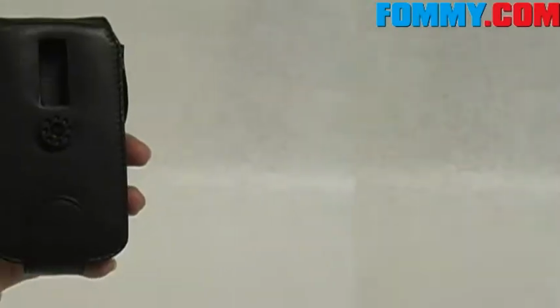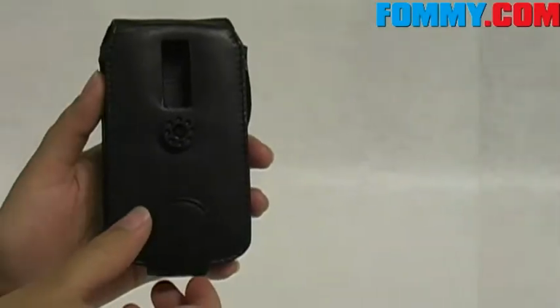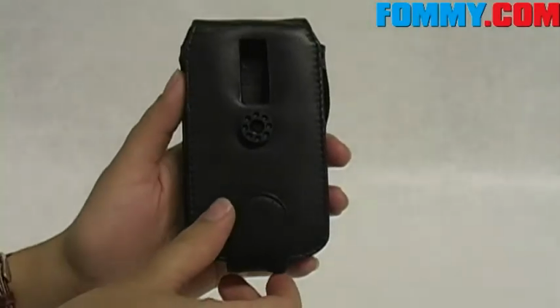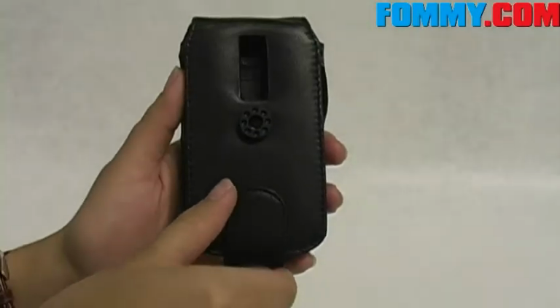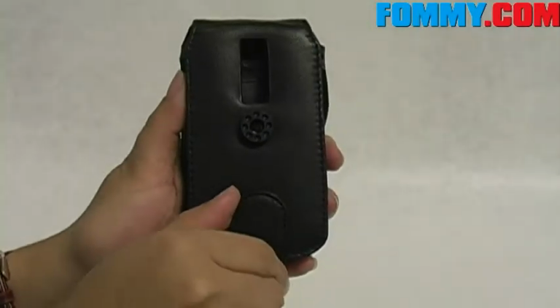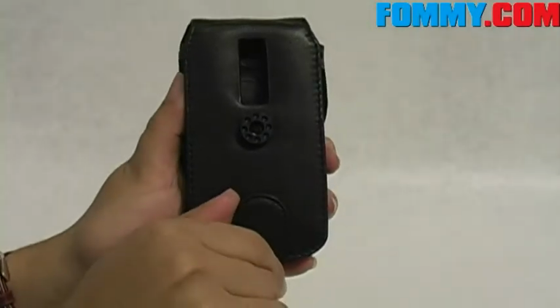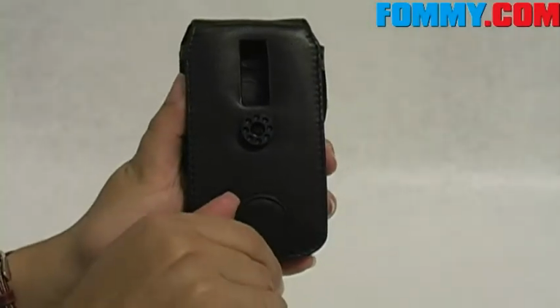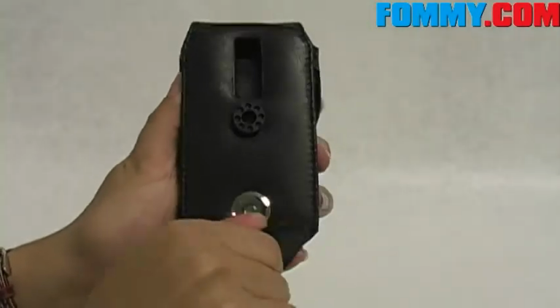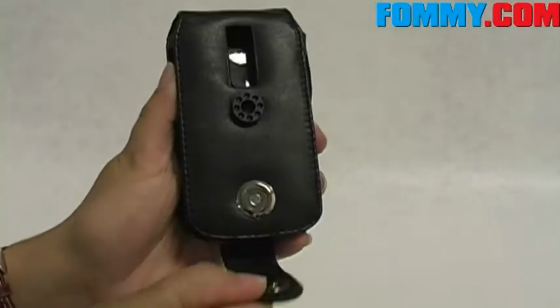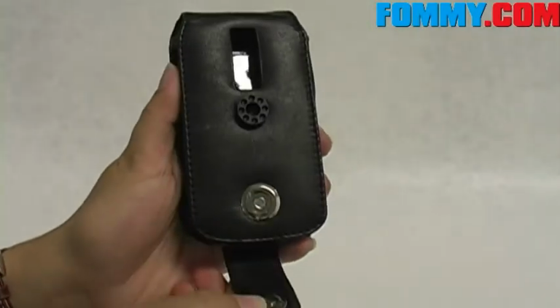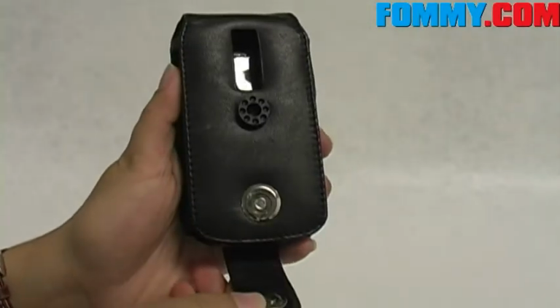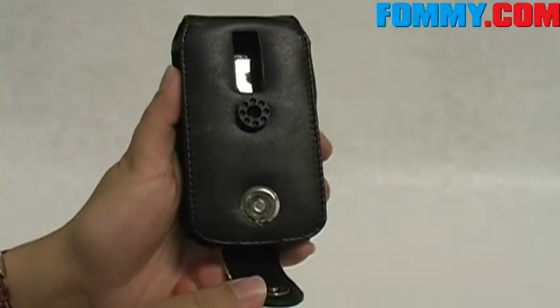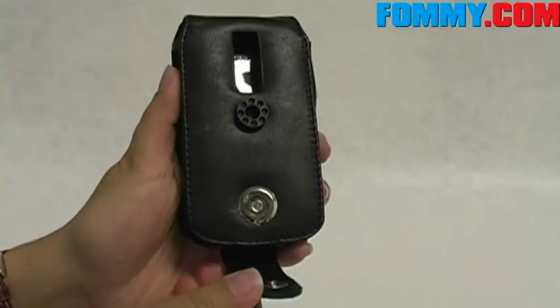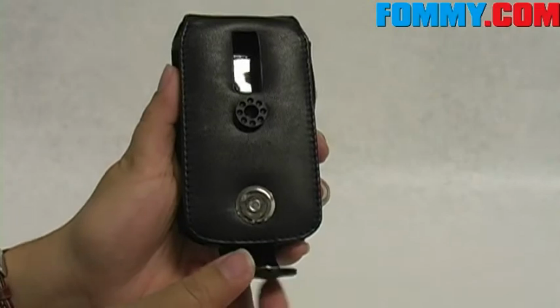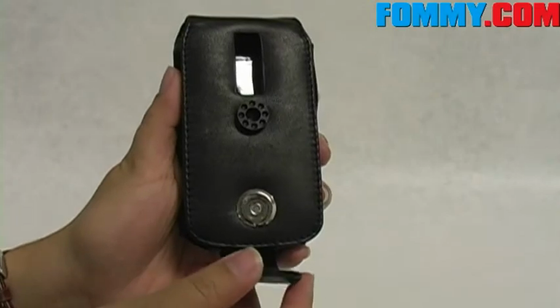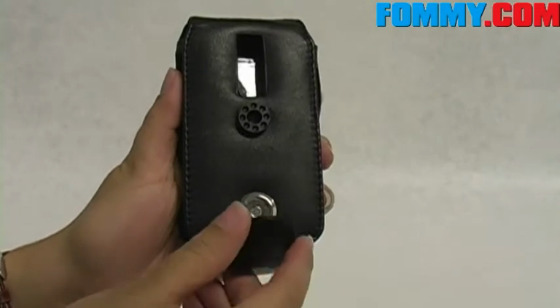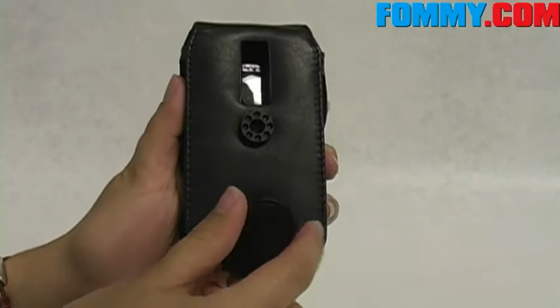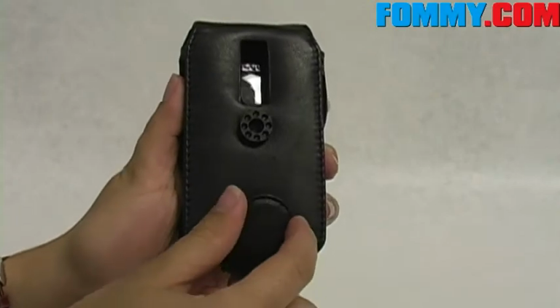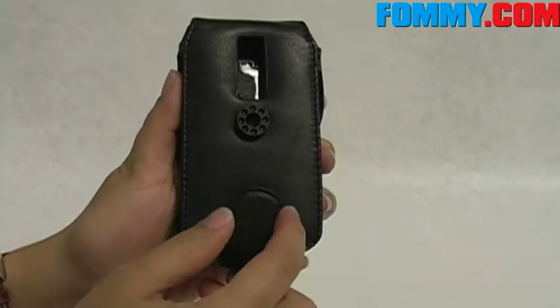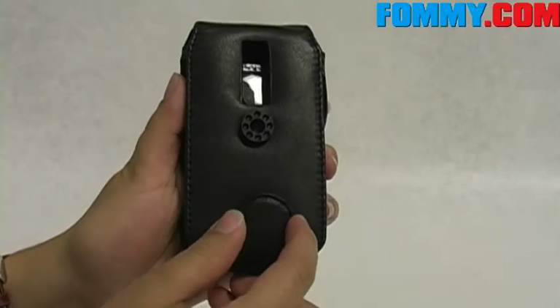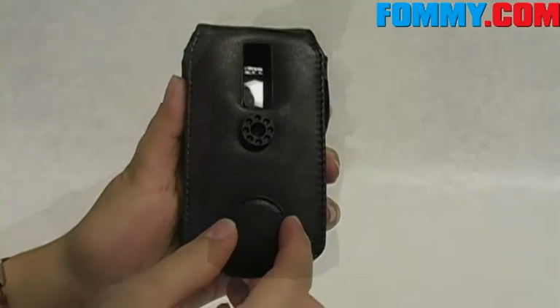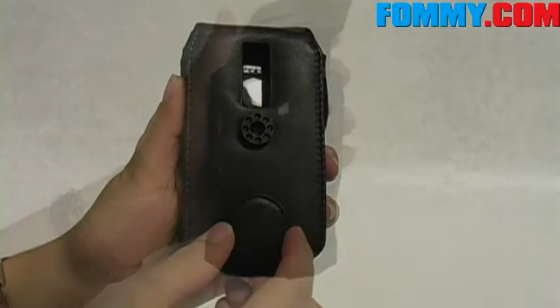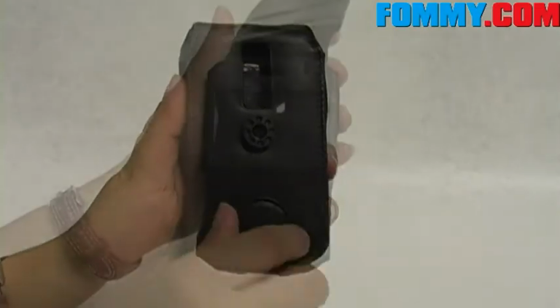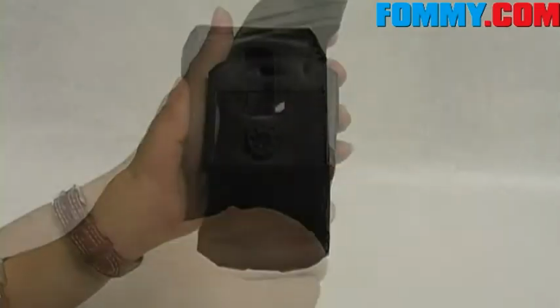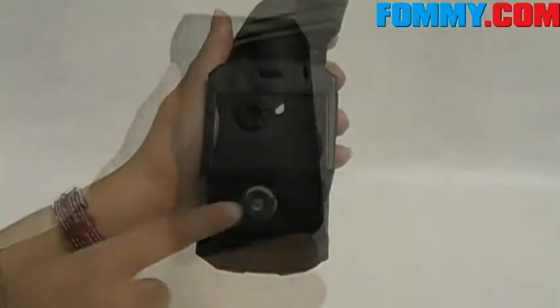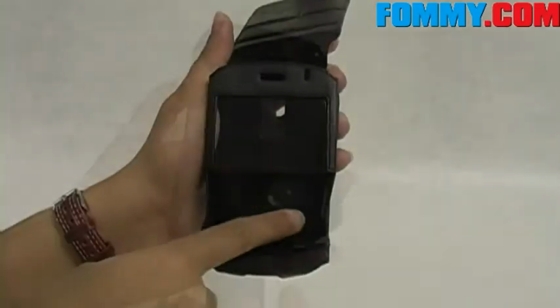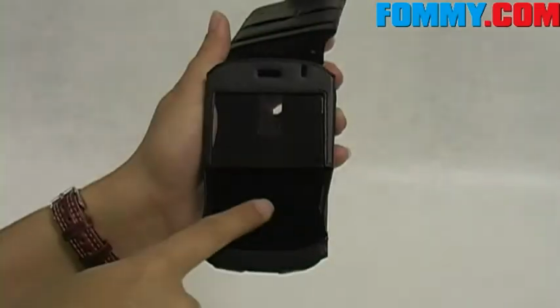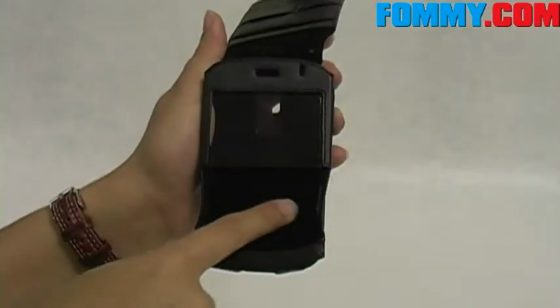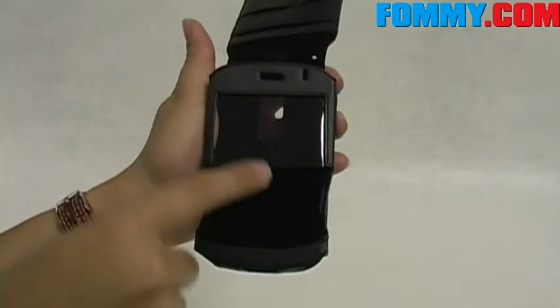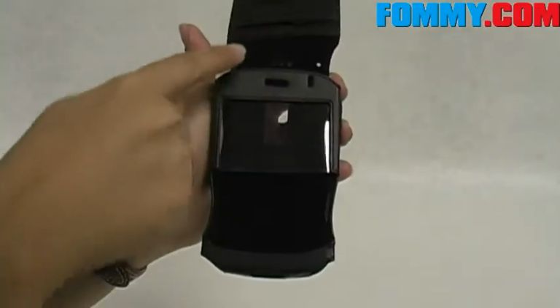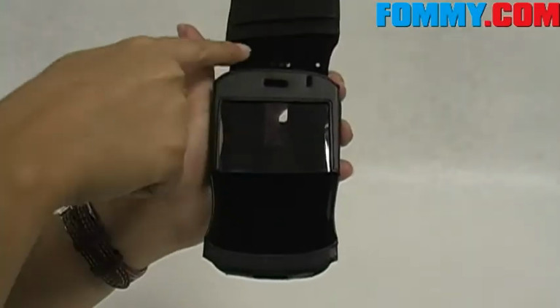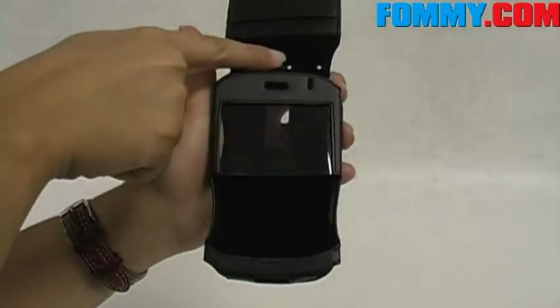This case has a magnetic flap closure. Also, the inside is lined with black velvet.